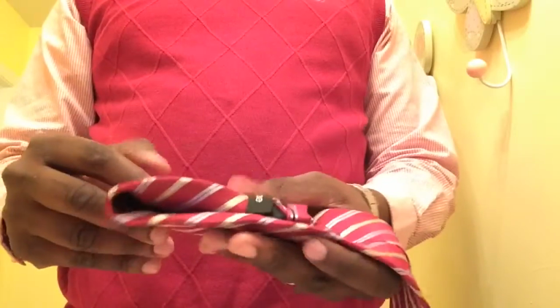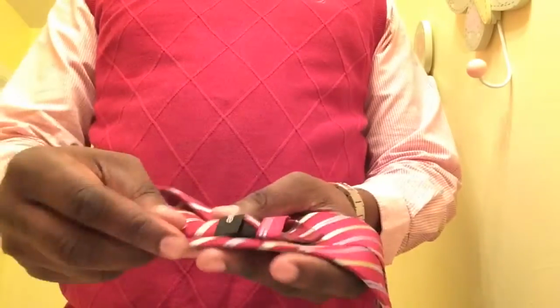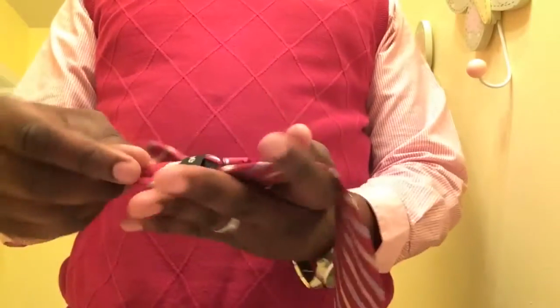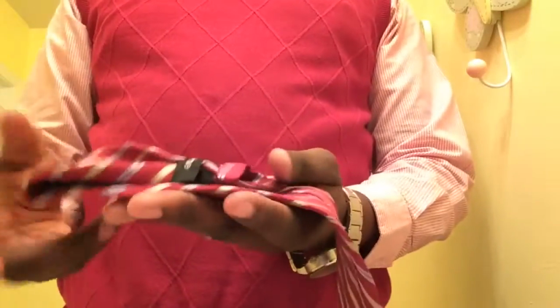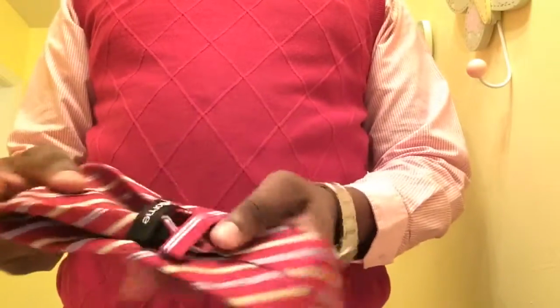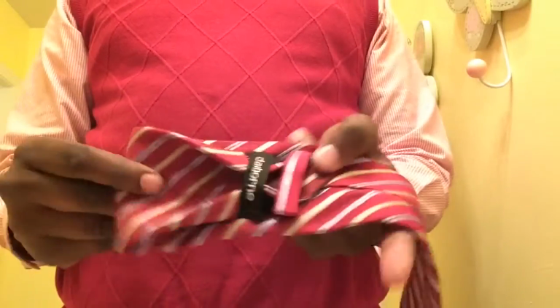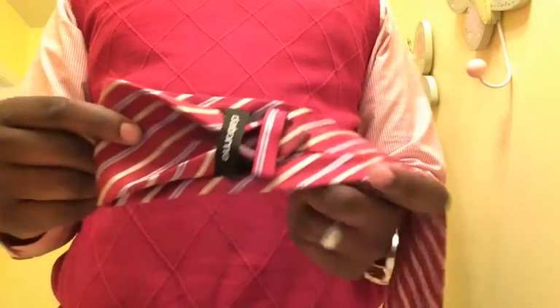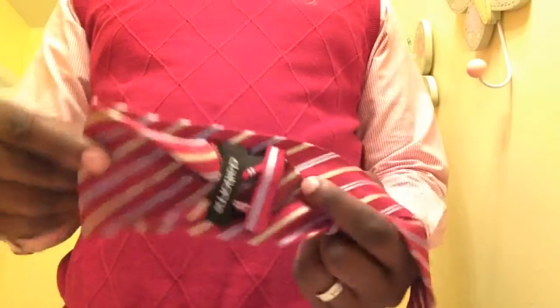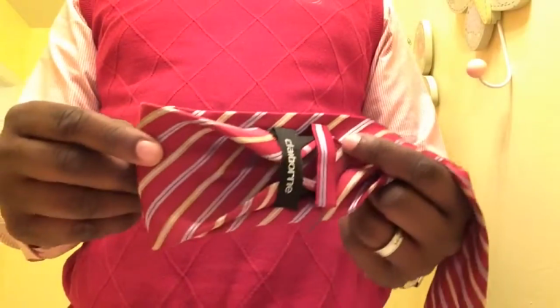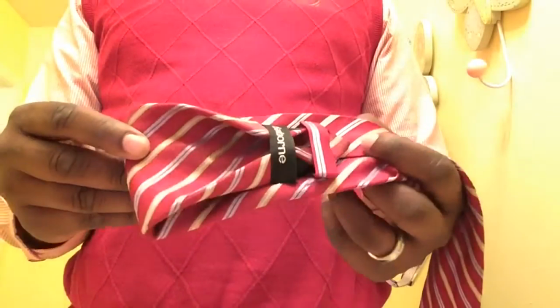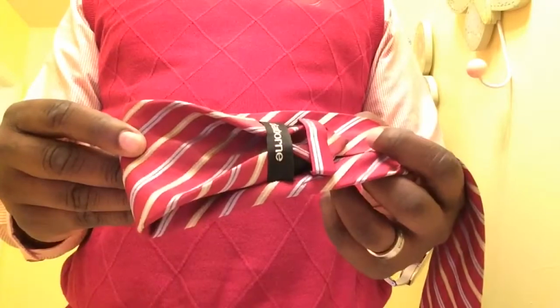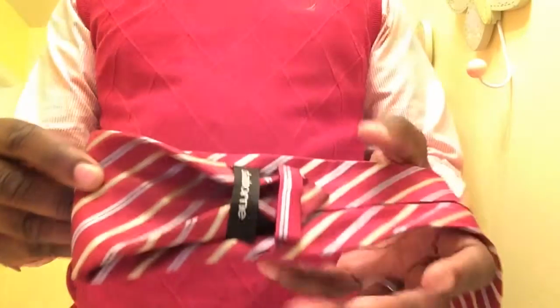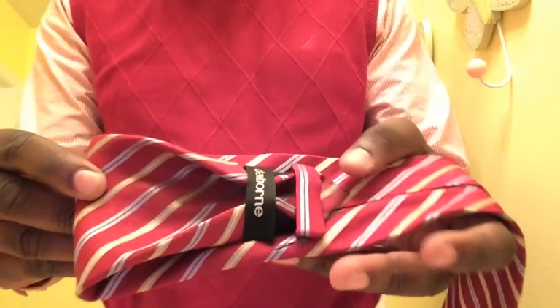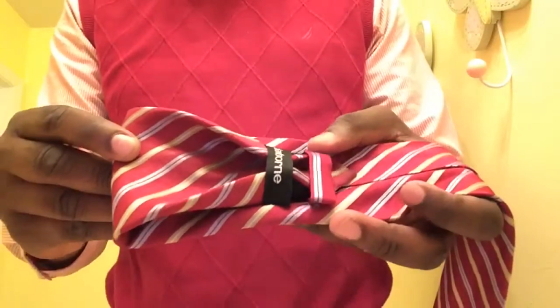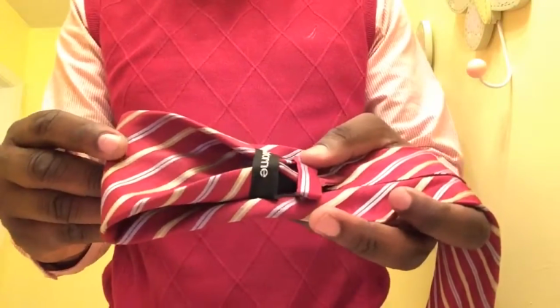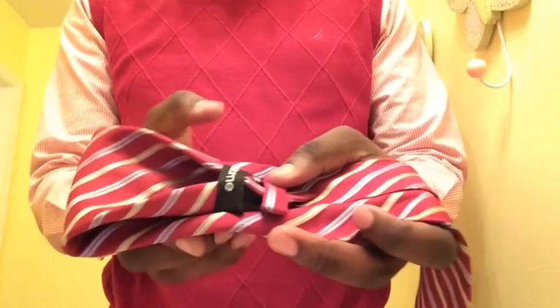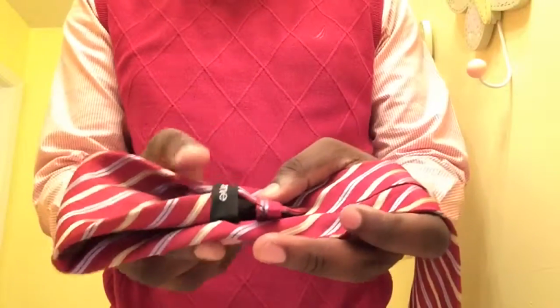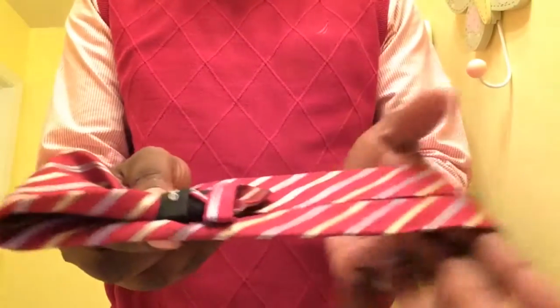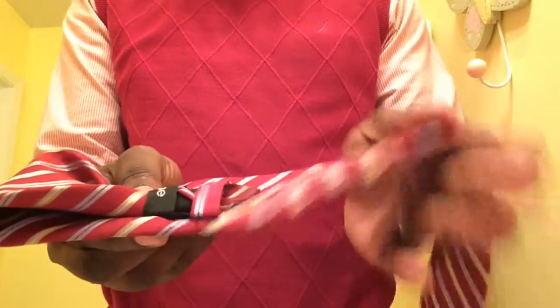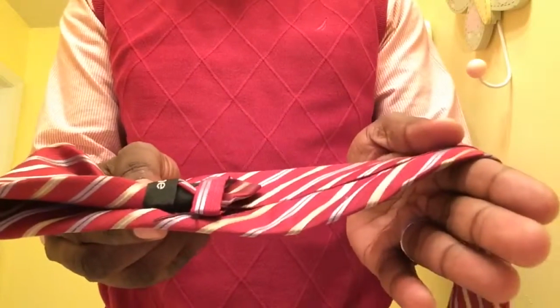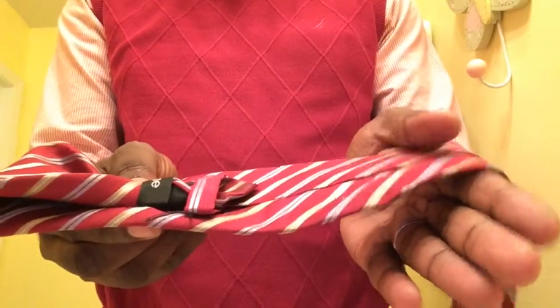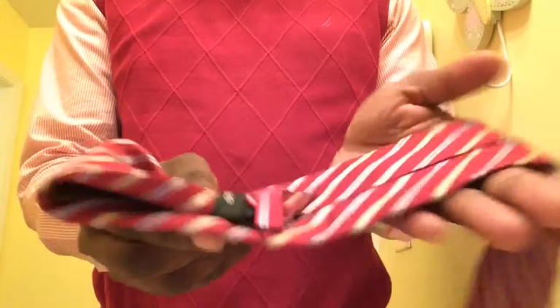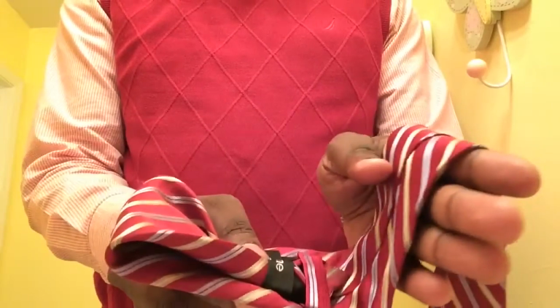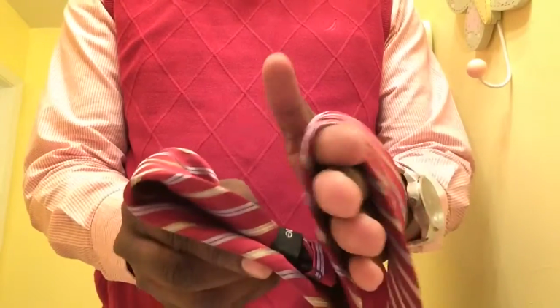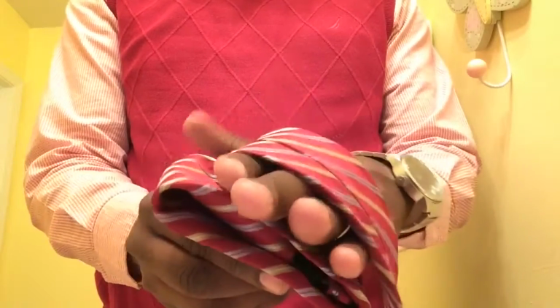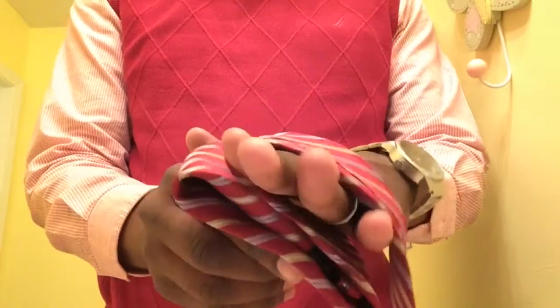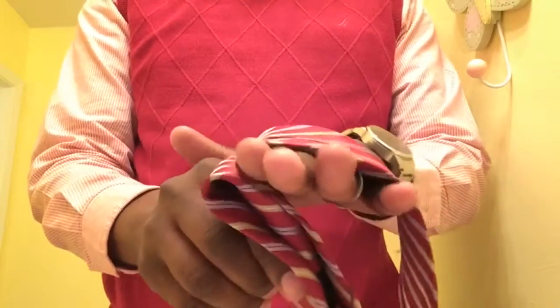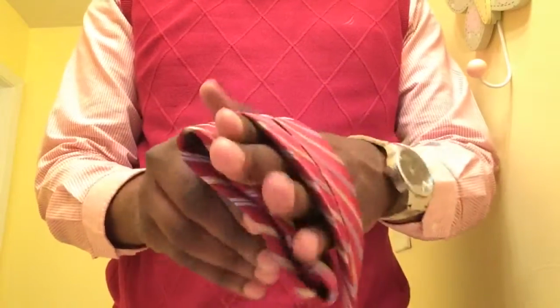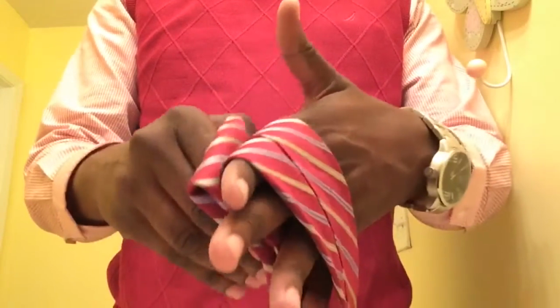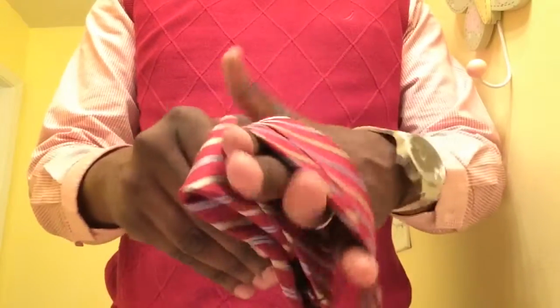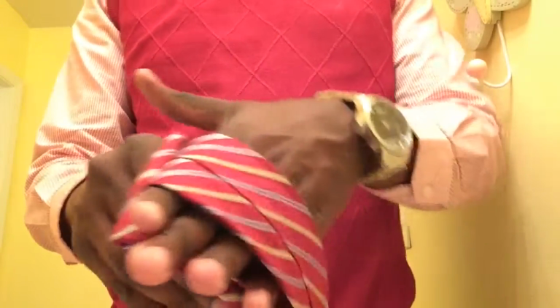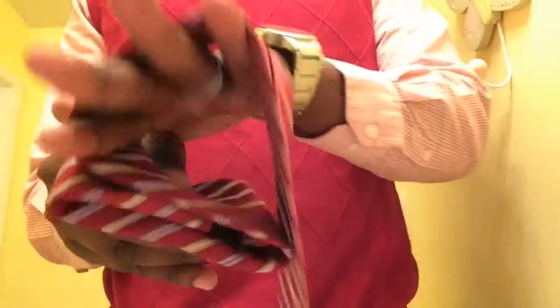When I open it up, you see that it looks something like that. My next step, I'm going to take this side and fold it over the top of that fold that I've just made.